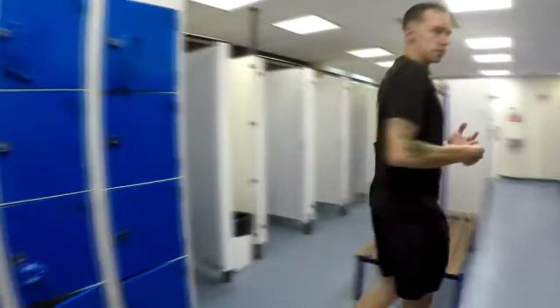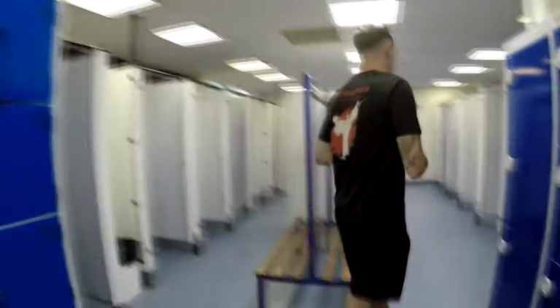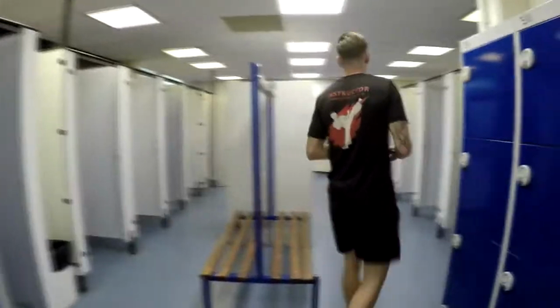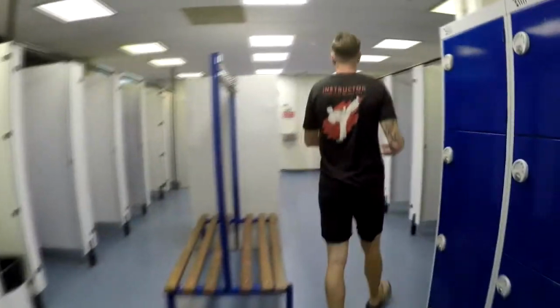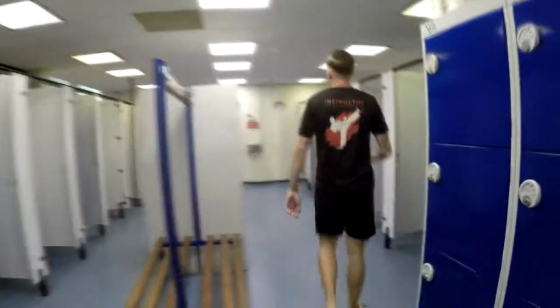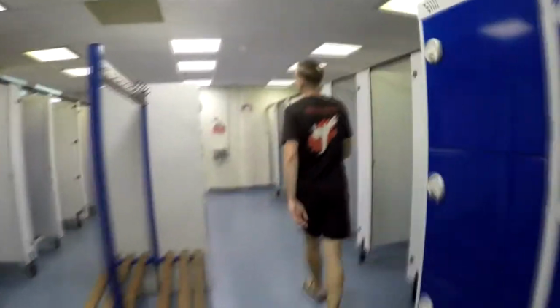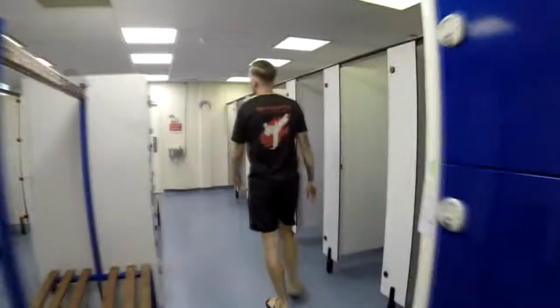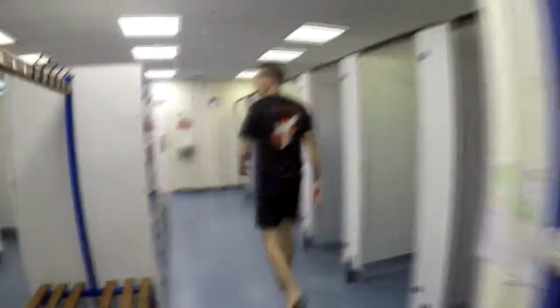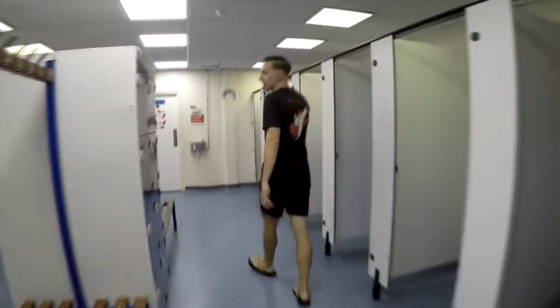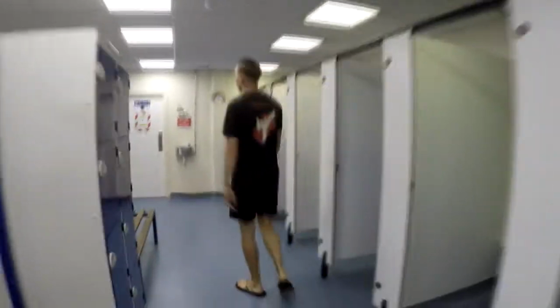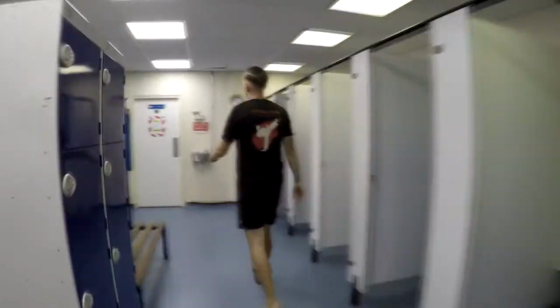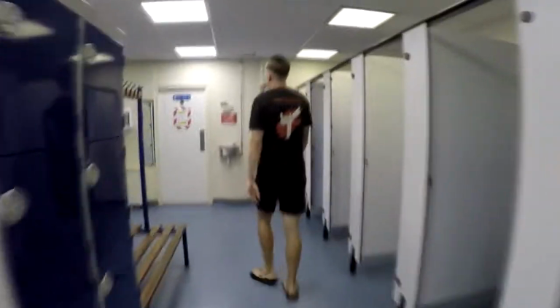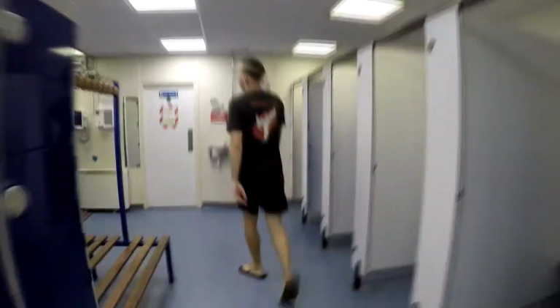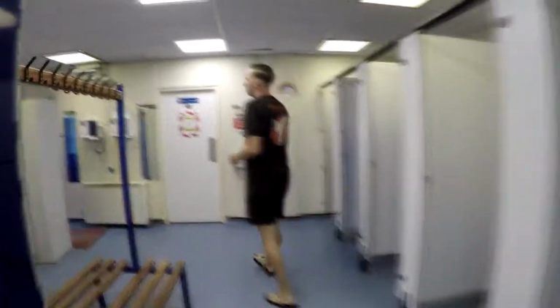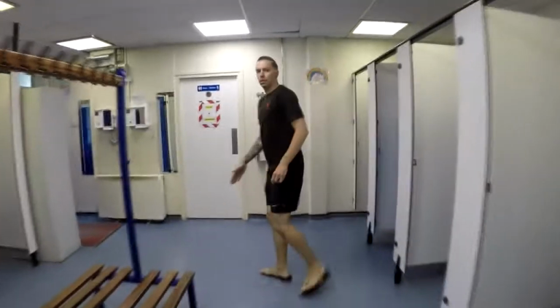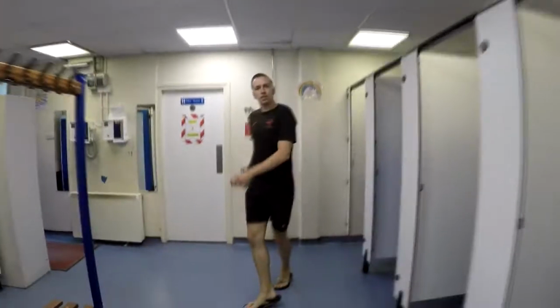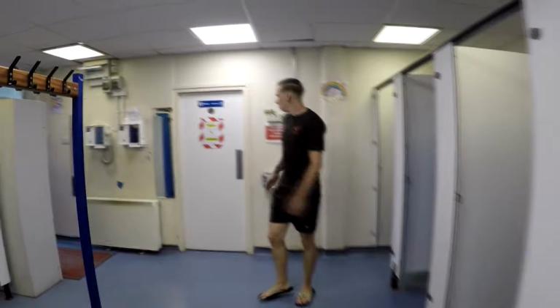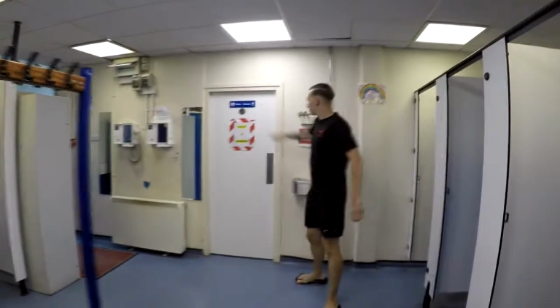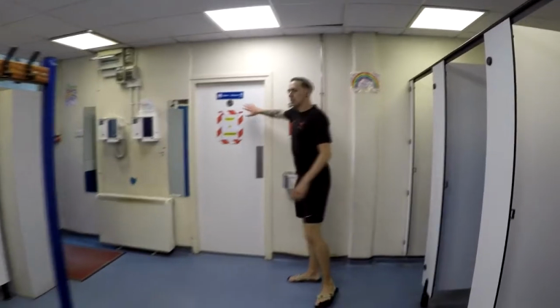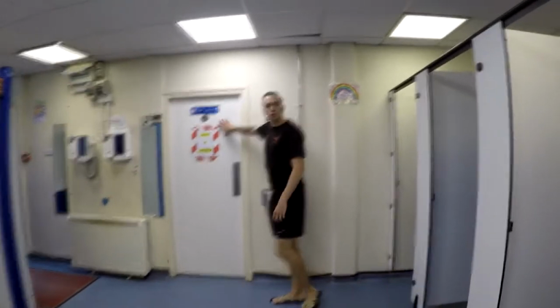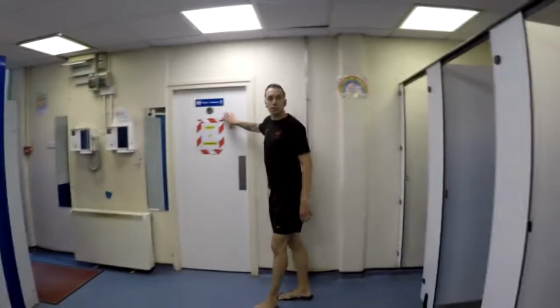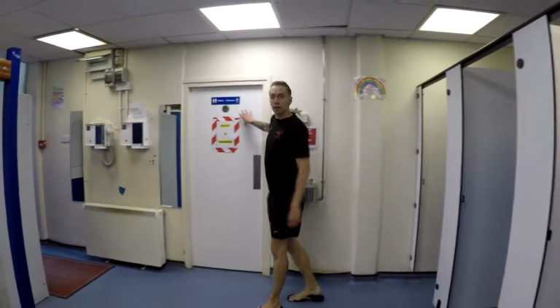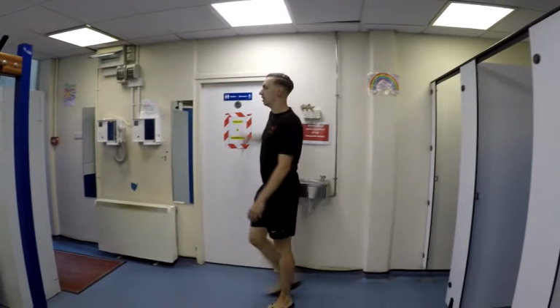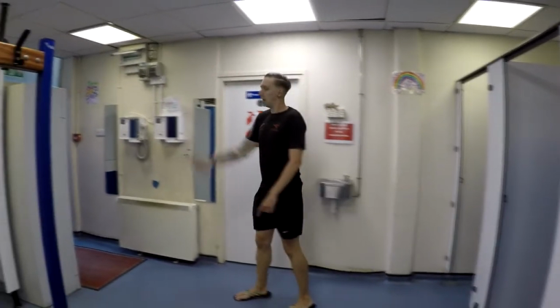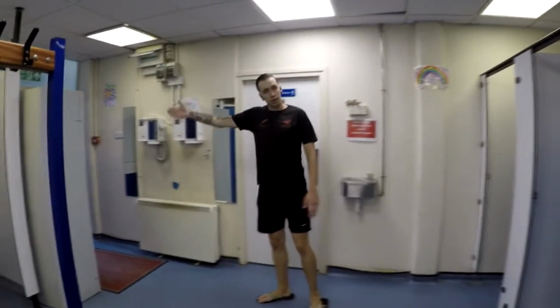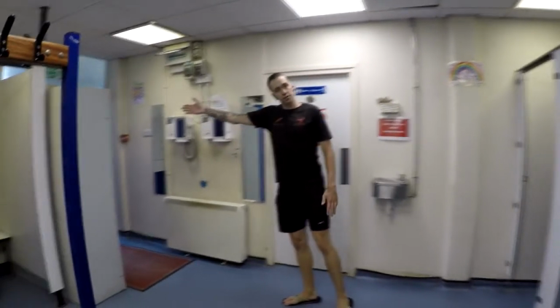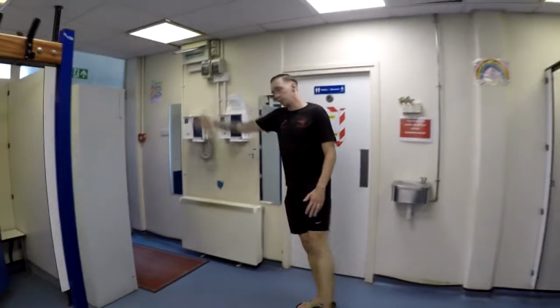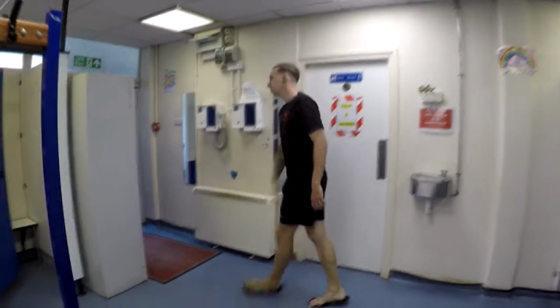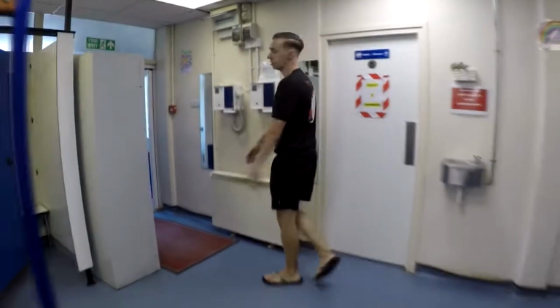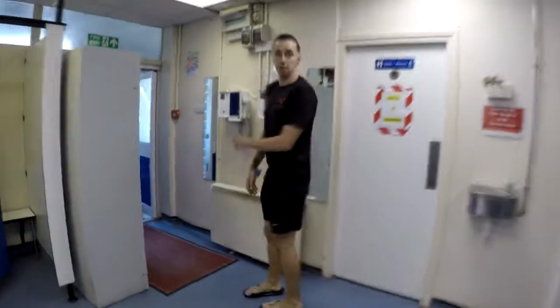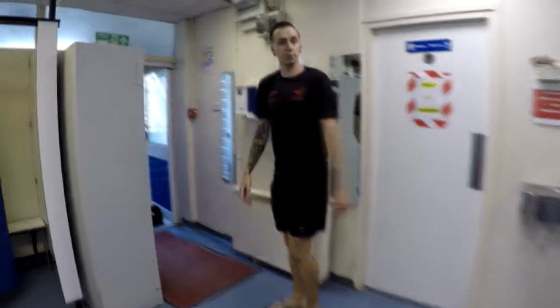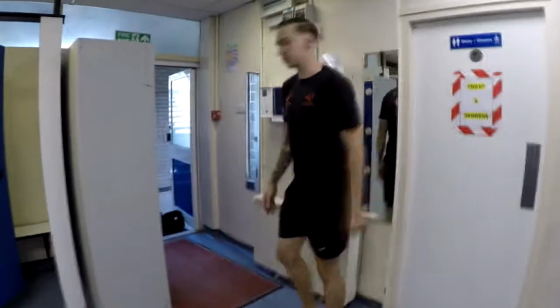So through the bottom of the changing rooms — if you need them, the toilets are in the back of here. And then the class will be up these outdoor stairs.